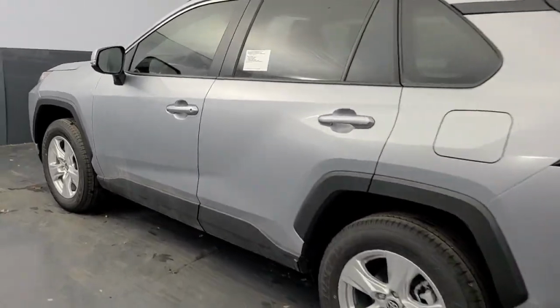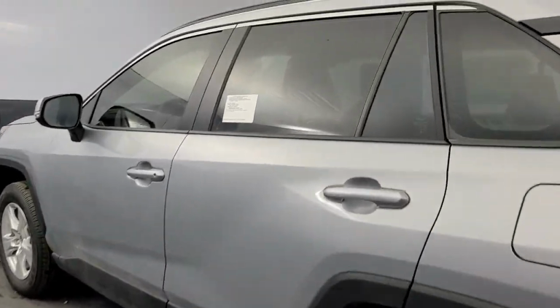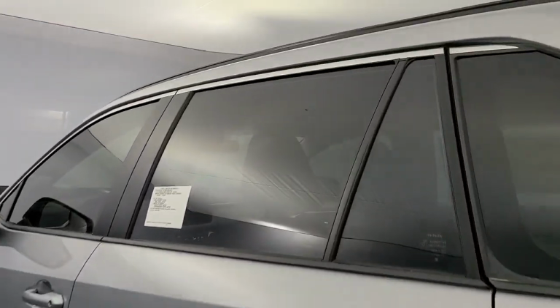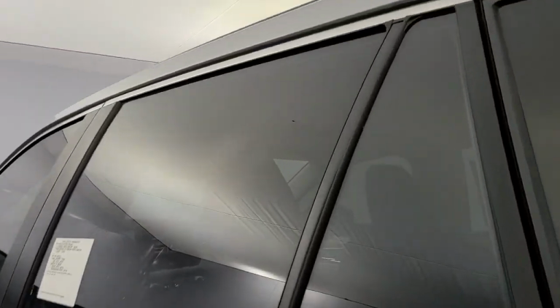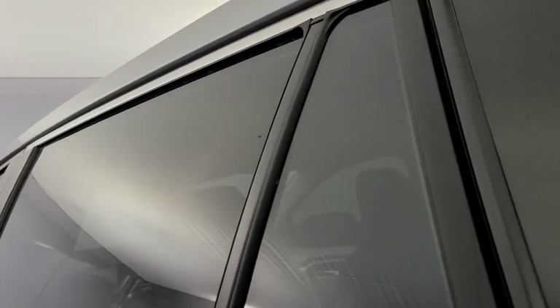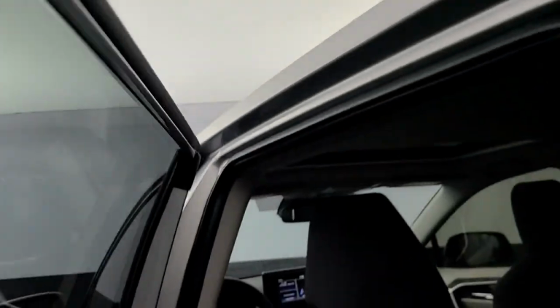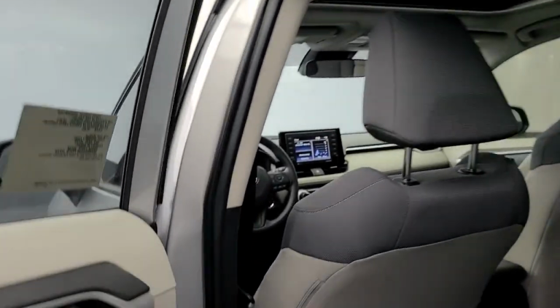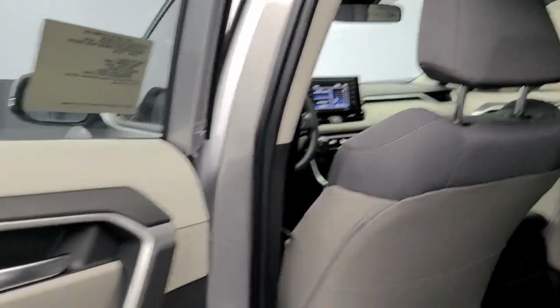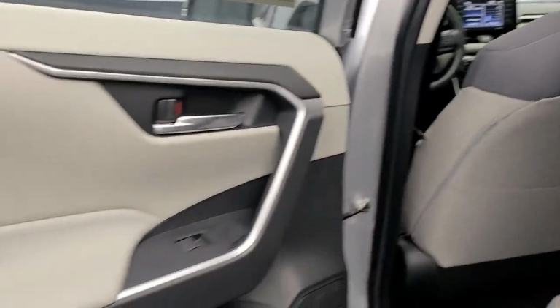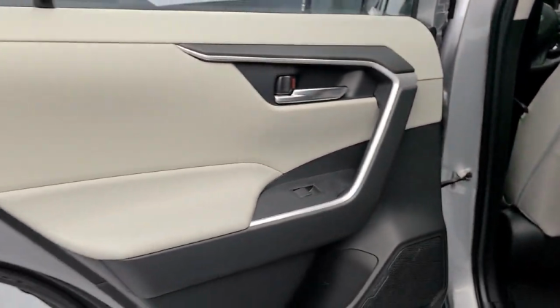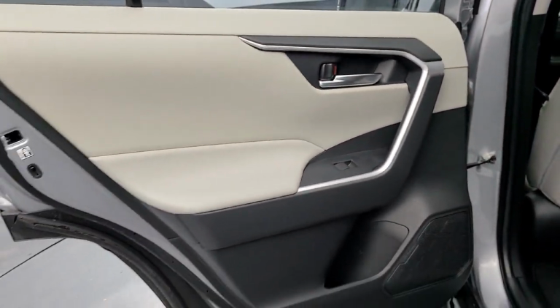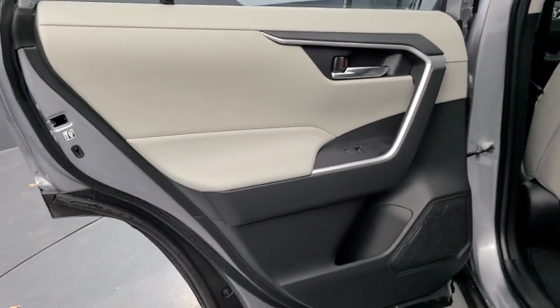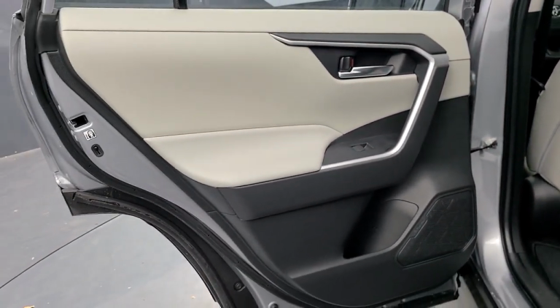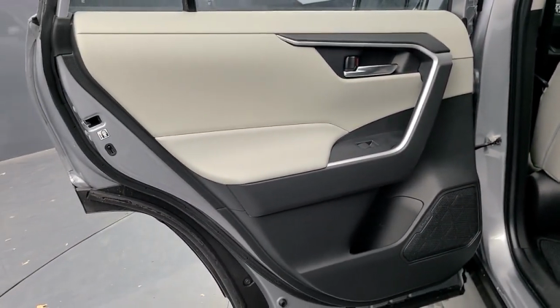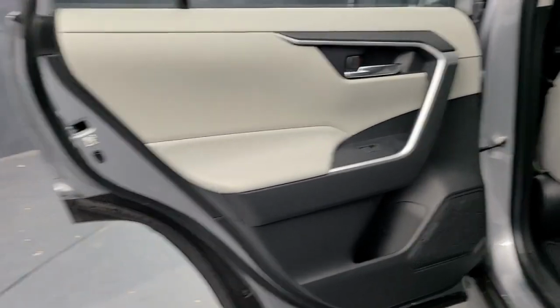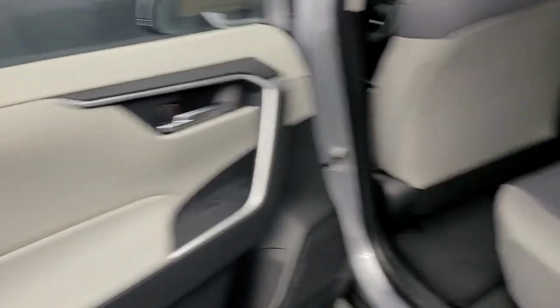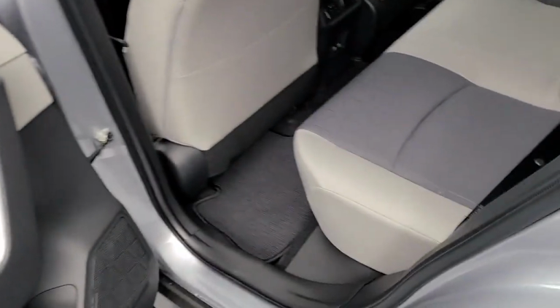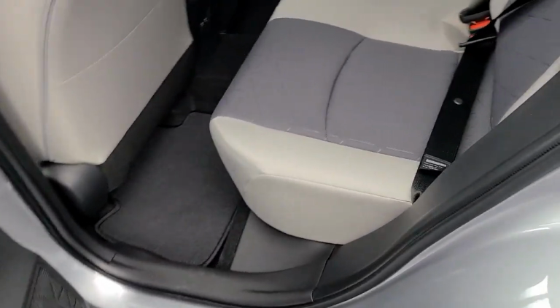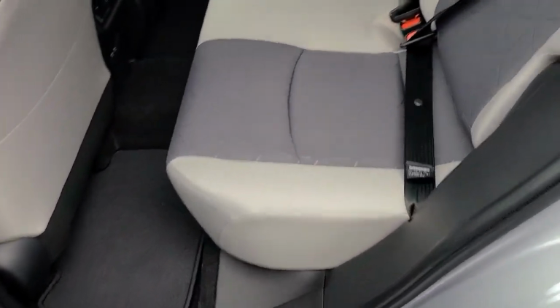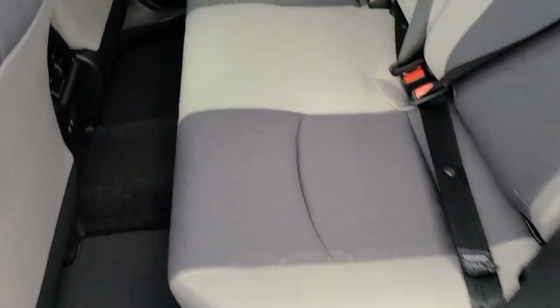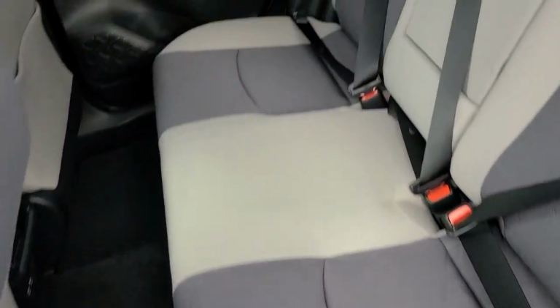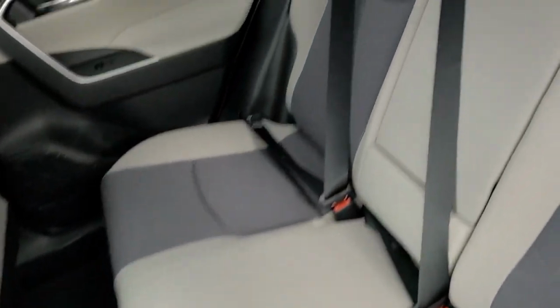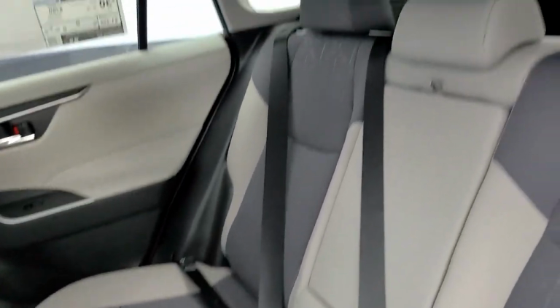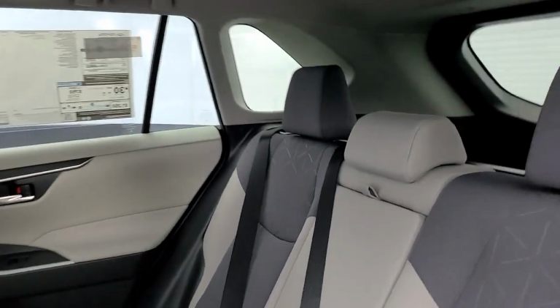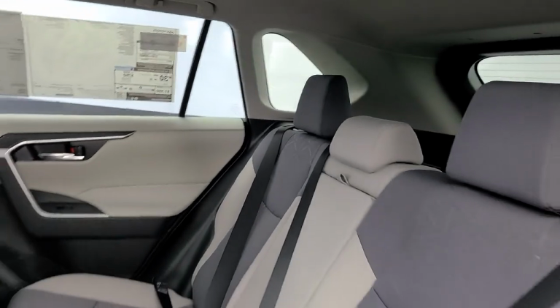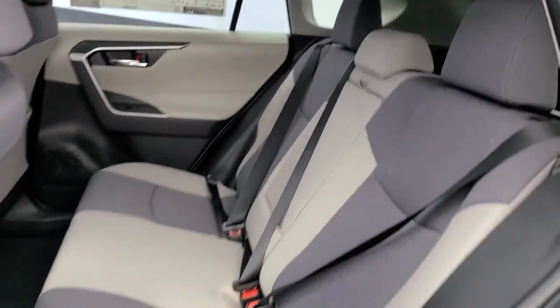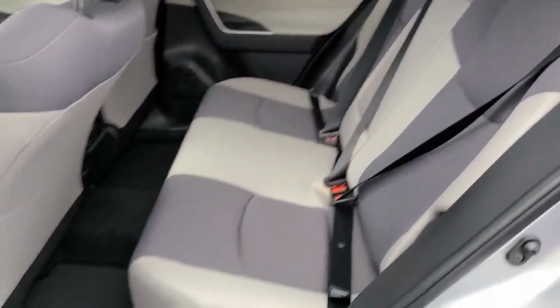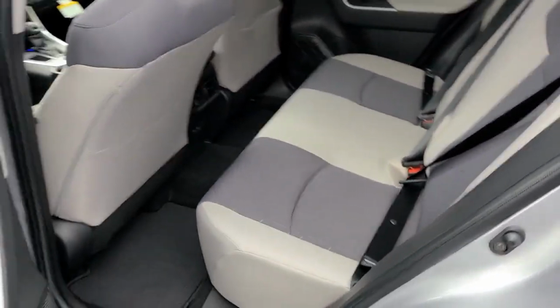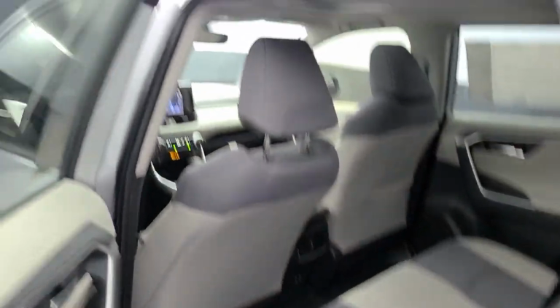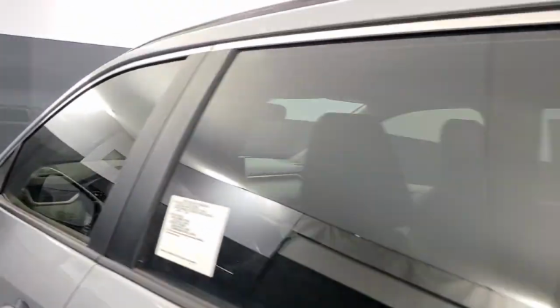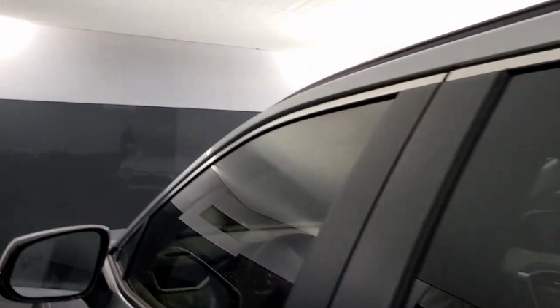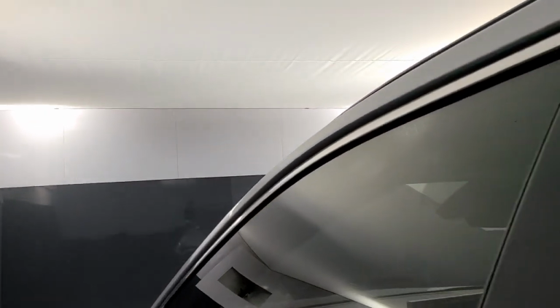Feel comfortable and confident every time you take the wheel. This RAV4 is ready to go places, and our team is standing by to give you the outstanding service you deserve. Why not stop in for a test drive? Thank you.